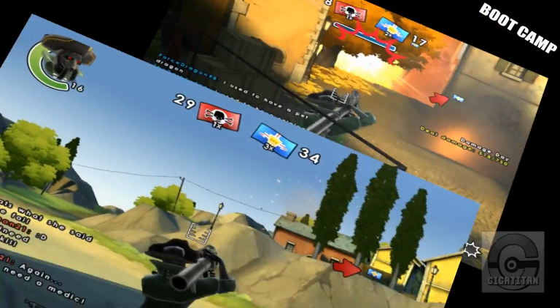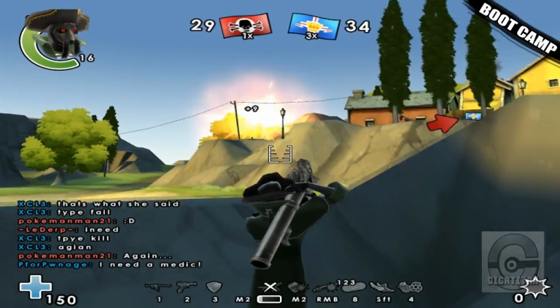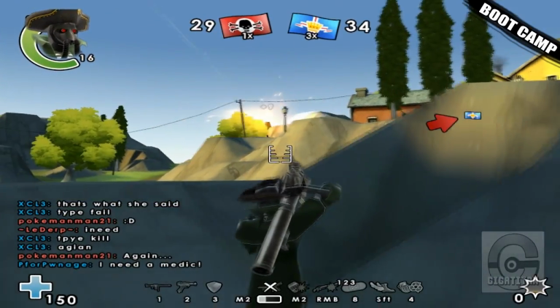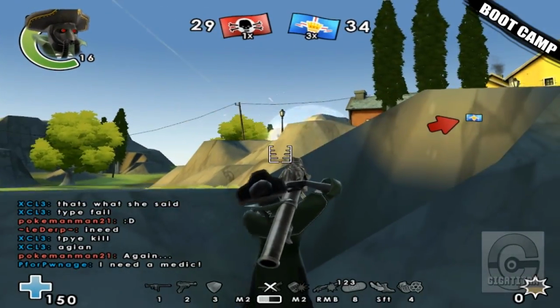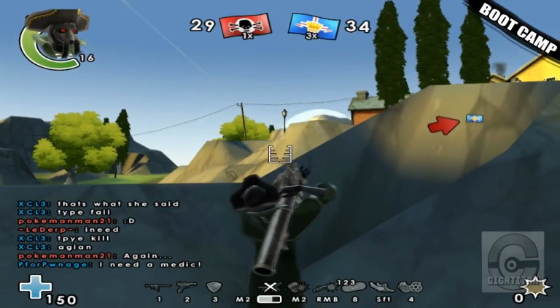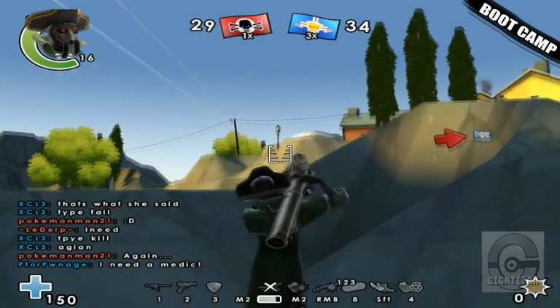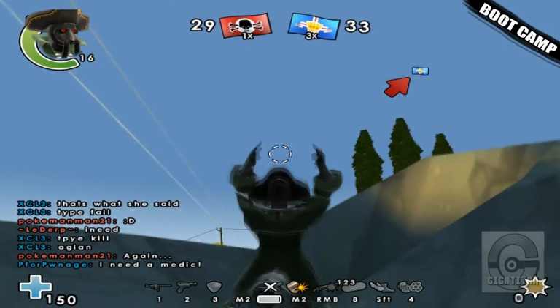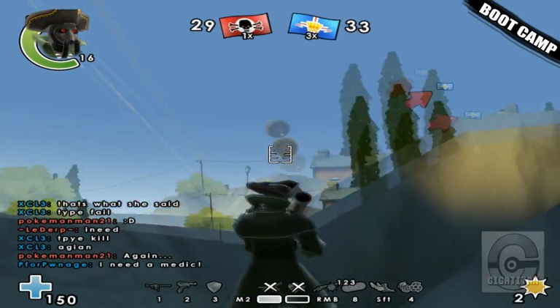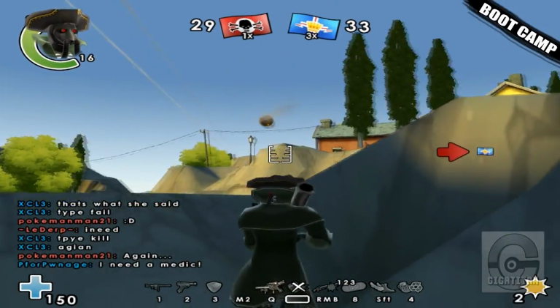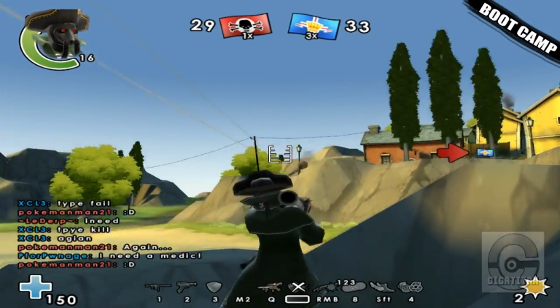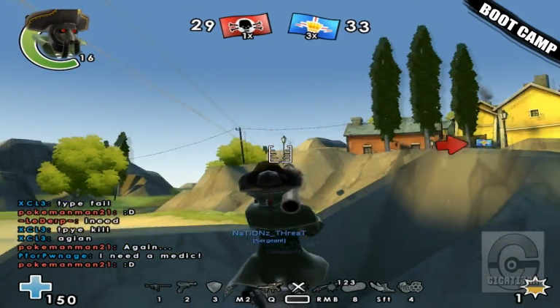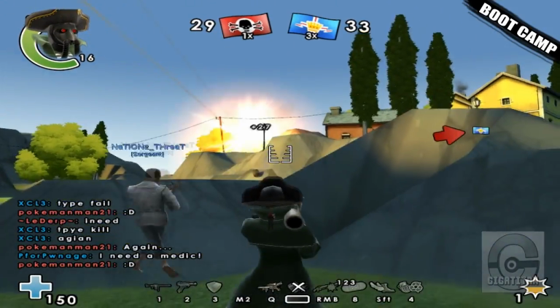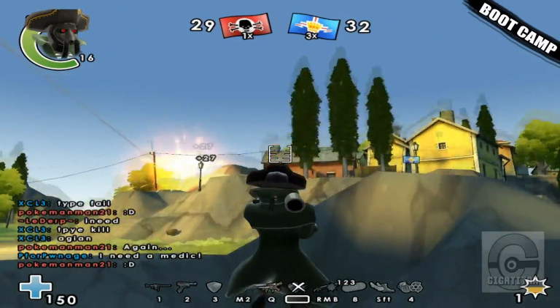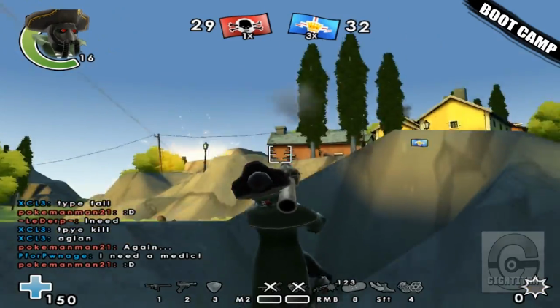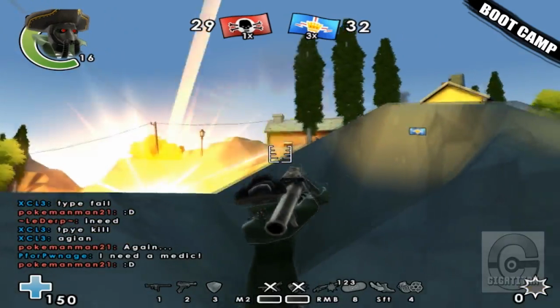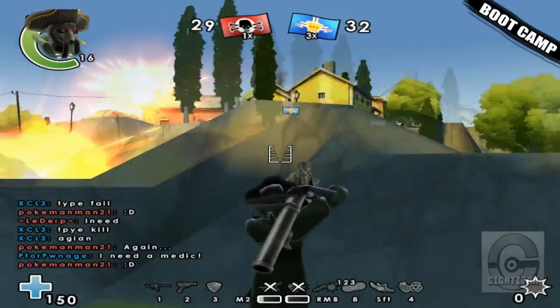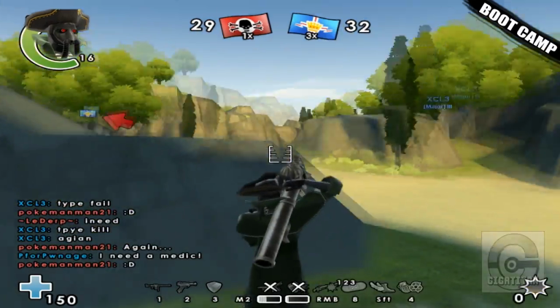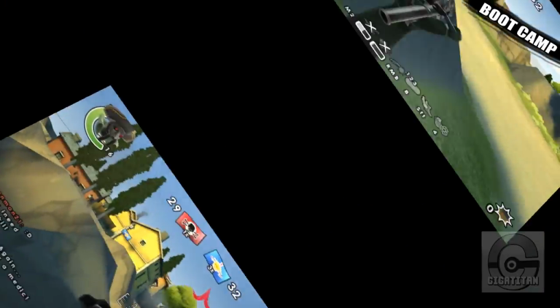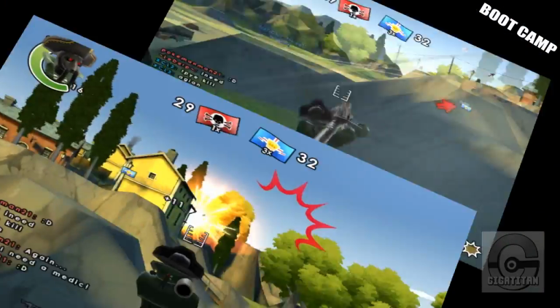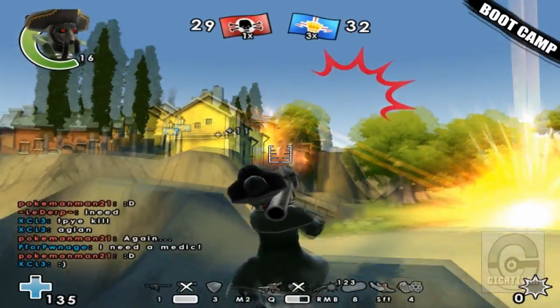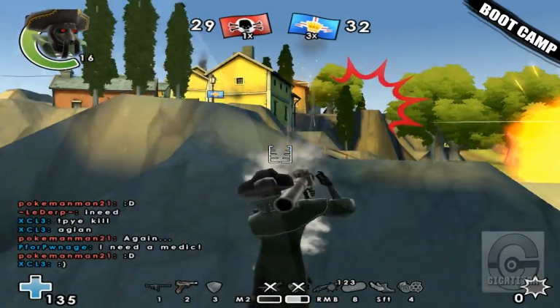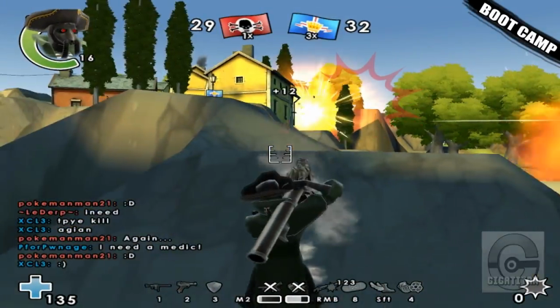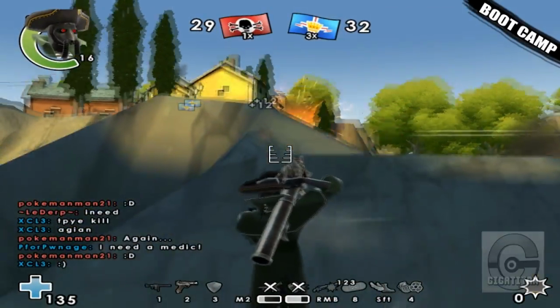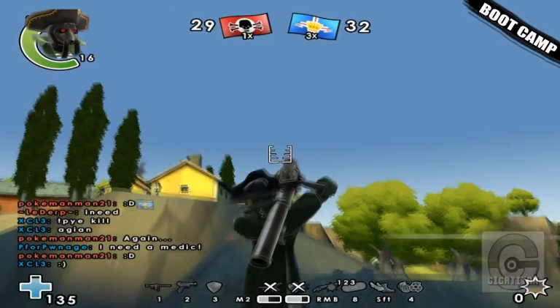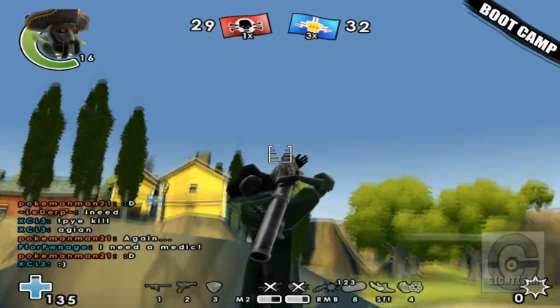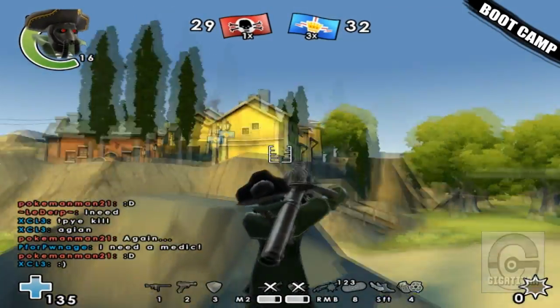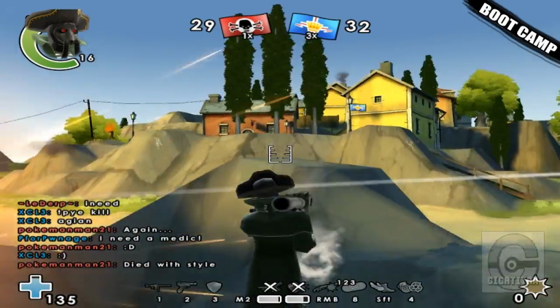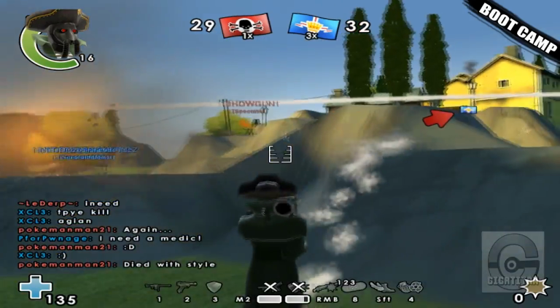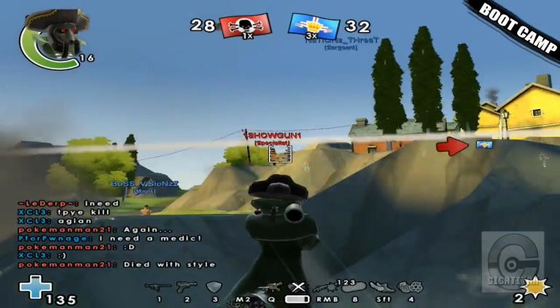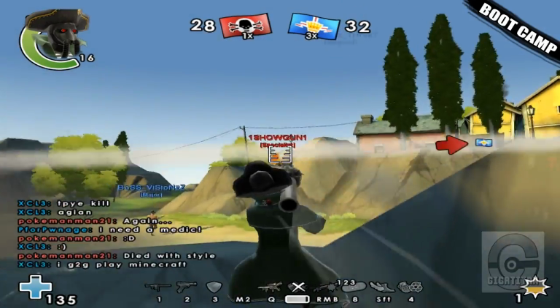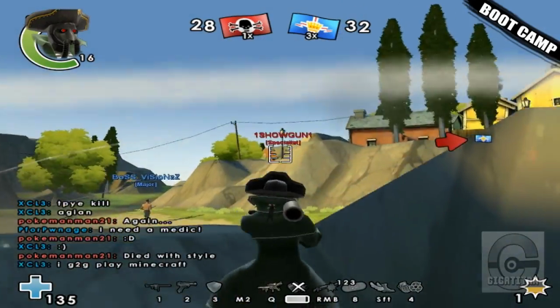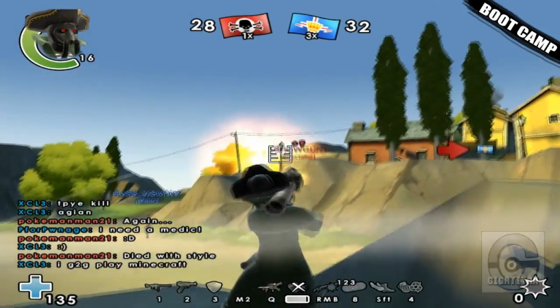The Dragon Cannon's rockets also explode in mid-air after a short time, so you can use this to do an air burst effect over a group of enemies, doing a lot of damage over a large area. As you can see here, it's really effective in Buccaneer Bay.